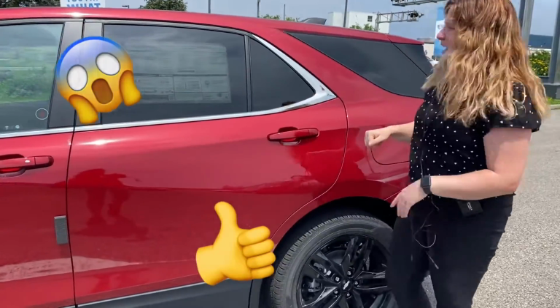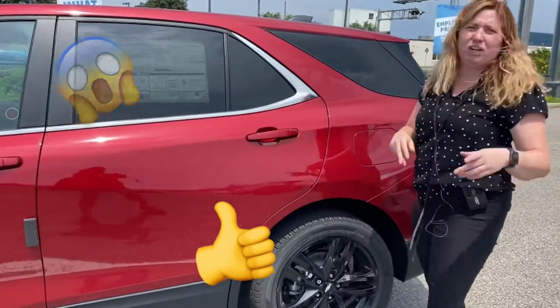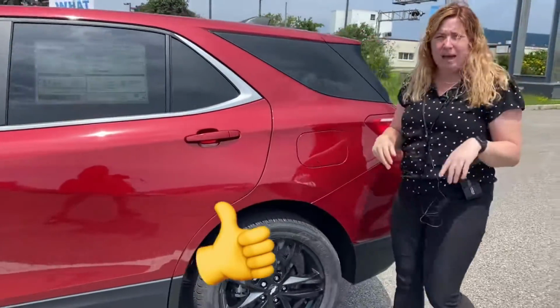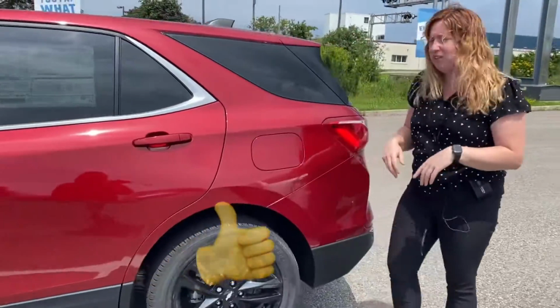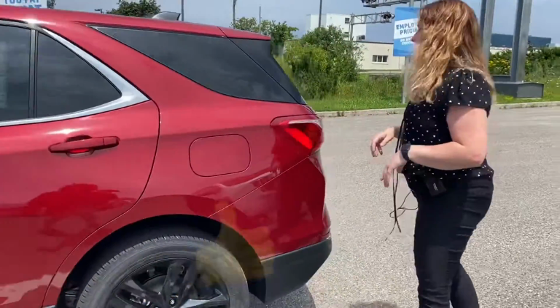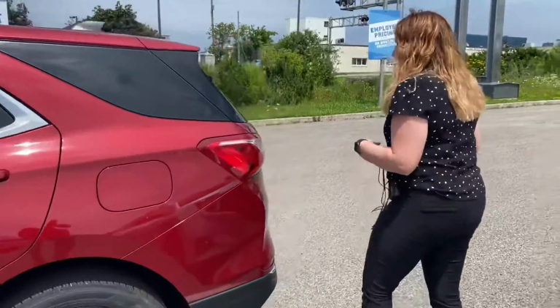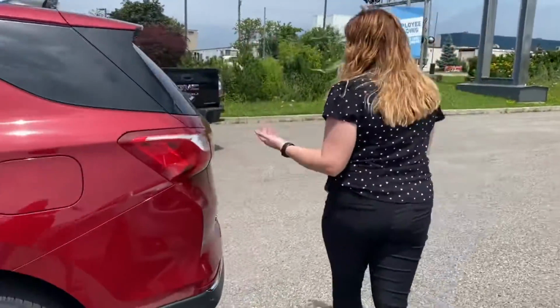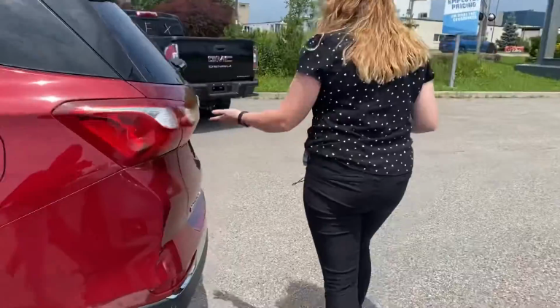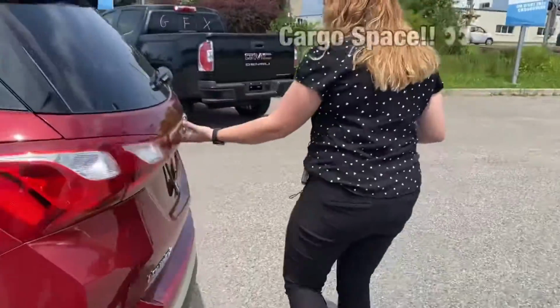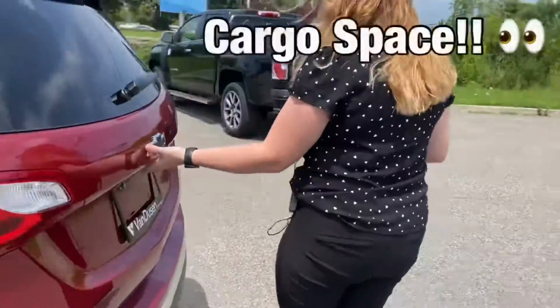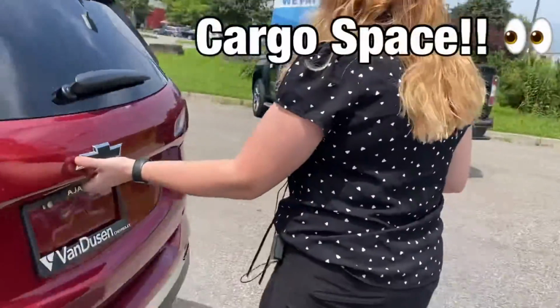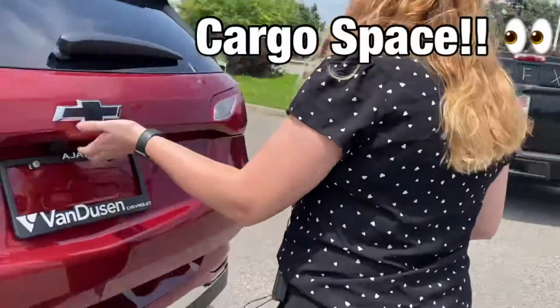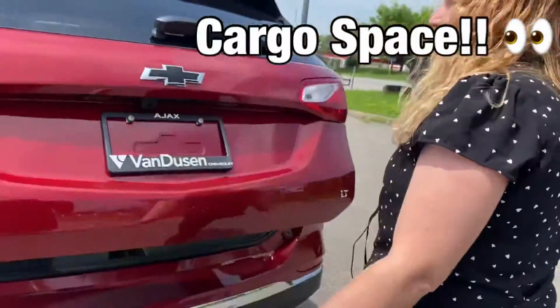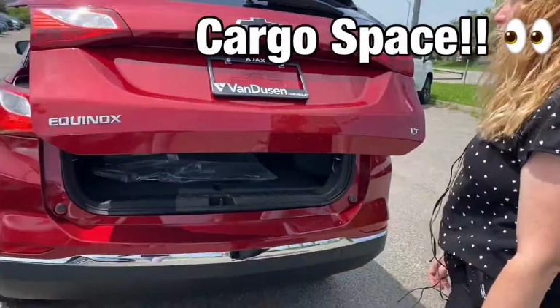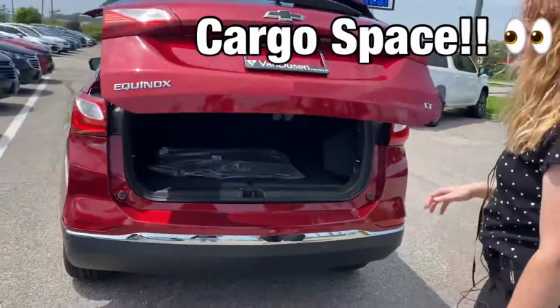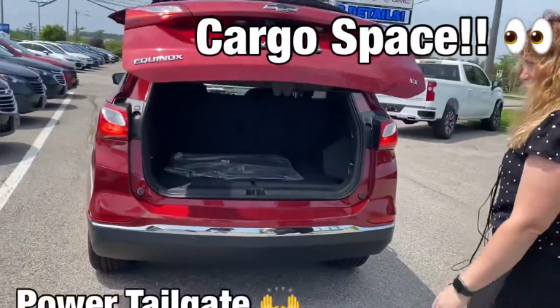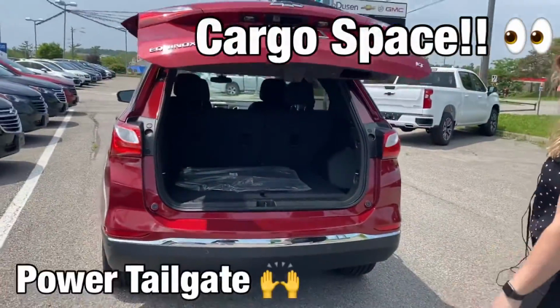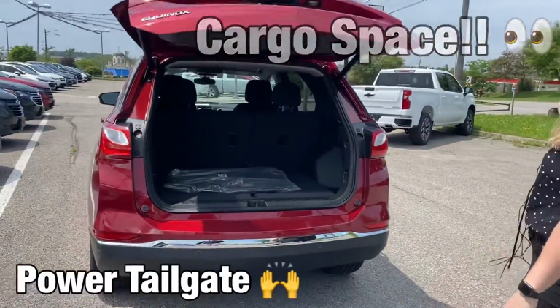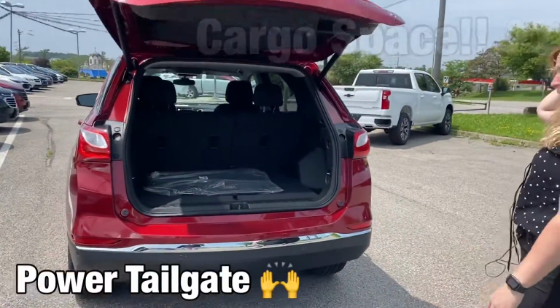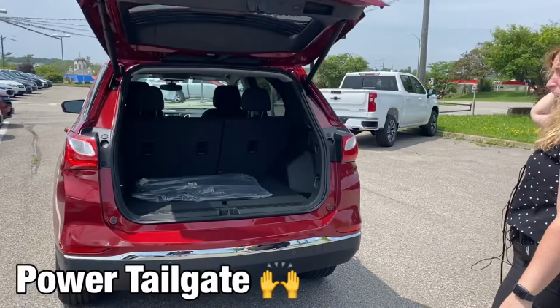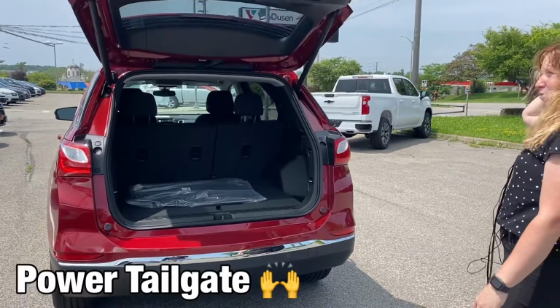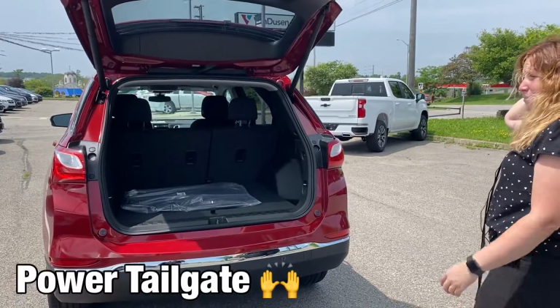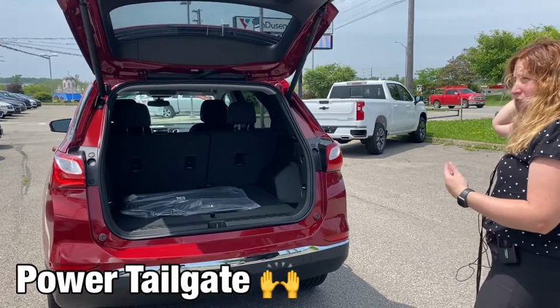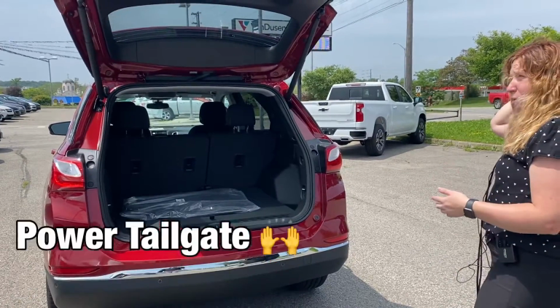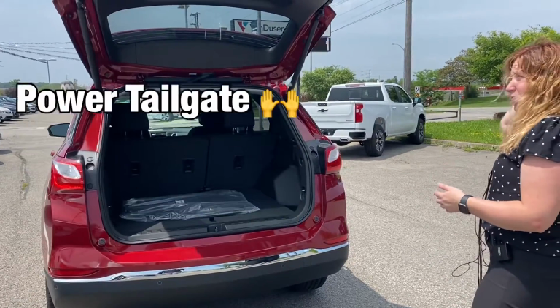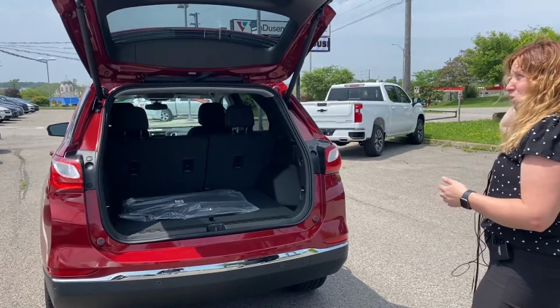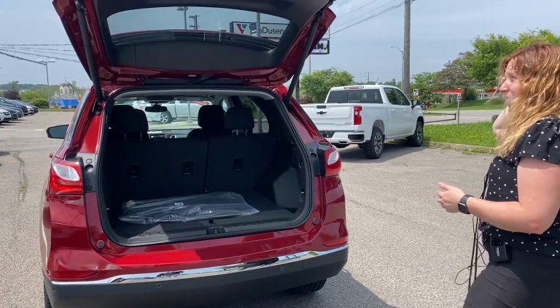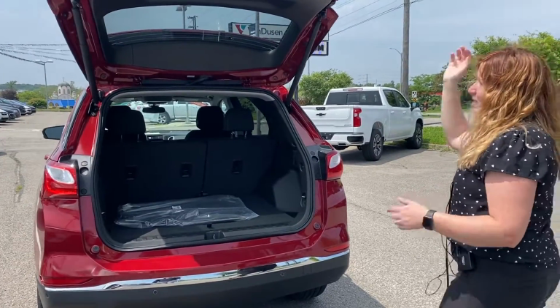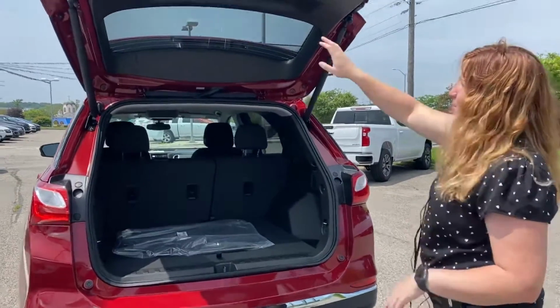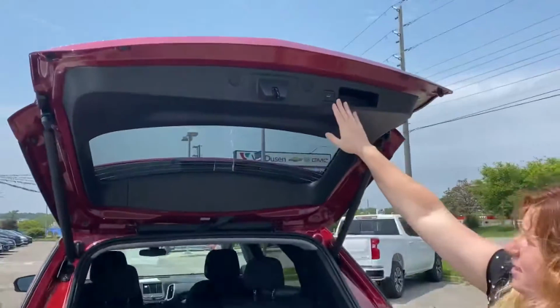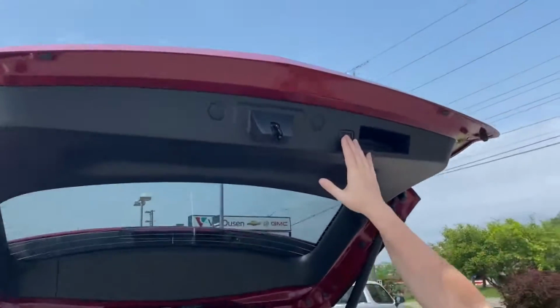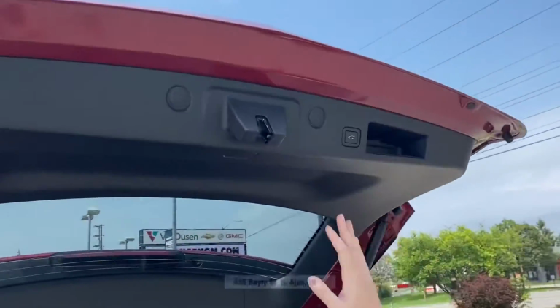Moving on to the back of the vehicle, this one does have ample cargo space and actually has a power tailgate, so you can use the button on the remote to open it, and then simply press this button here to close.